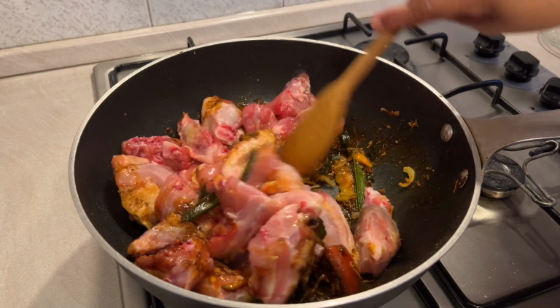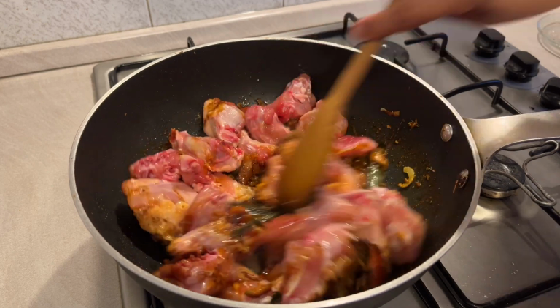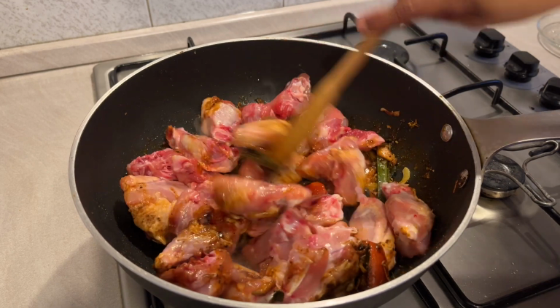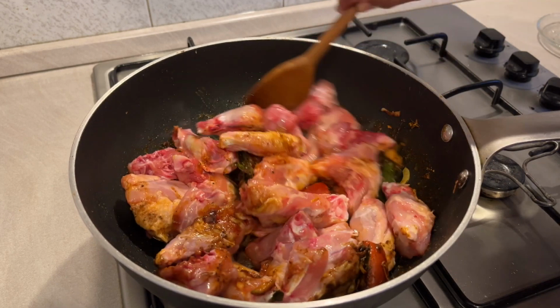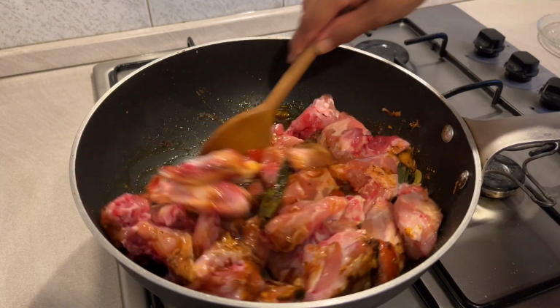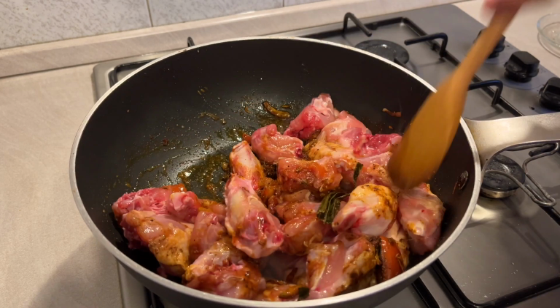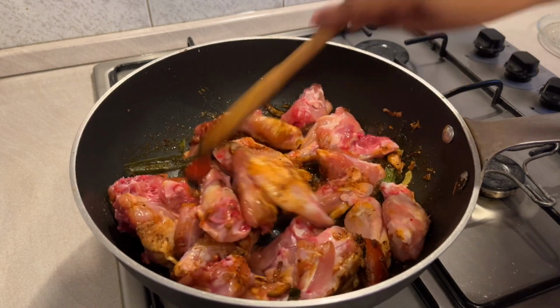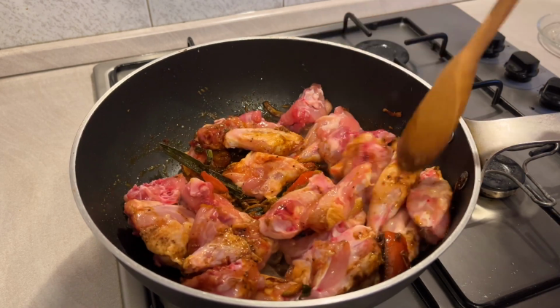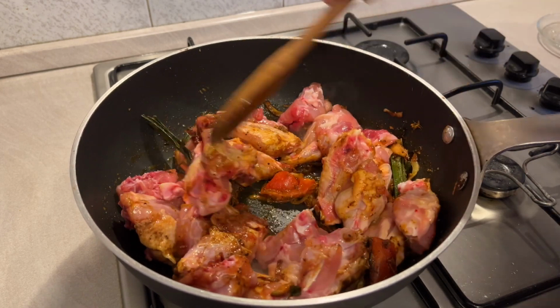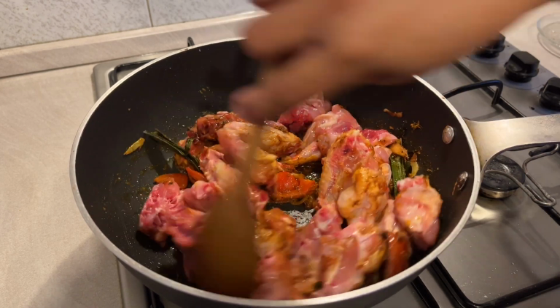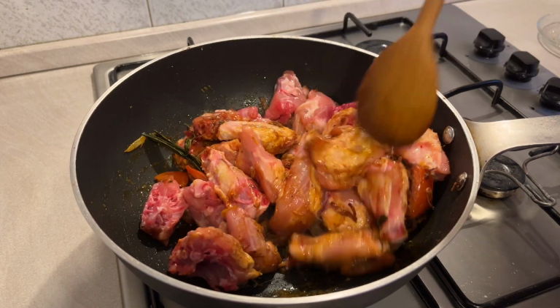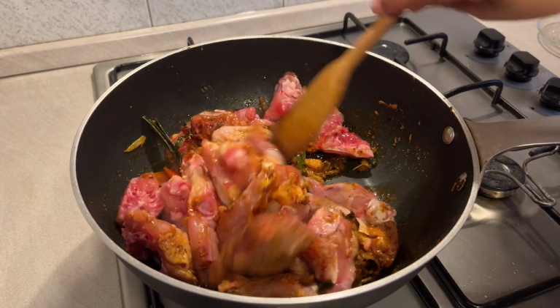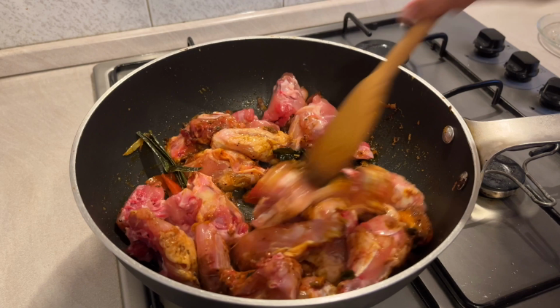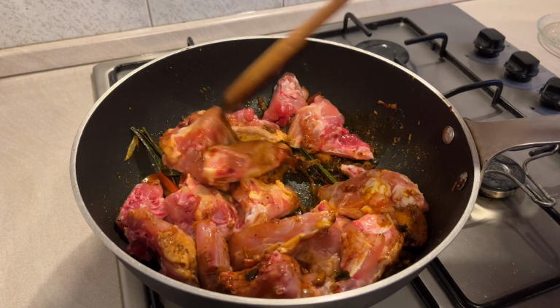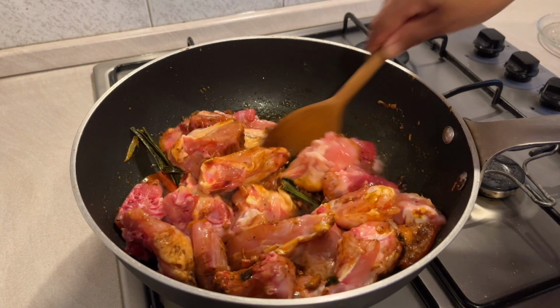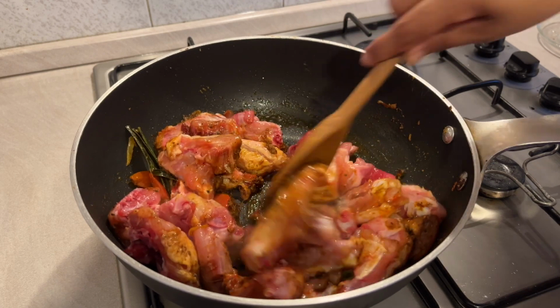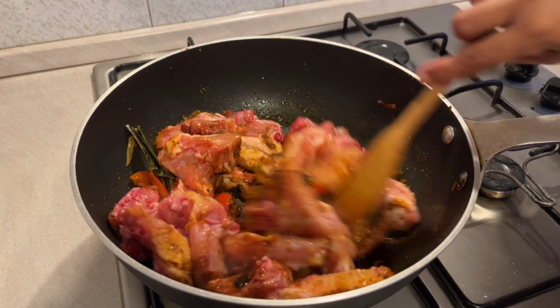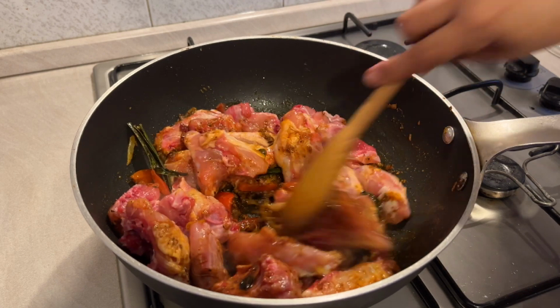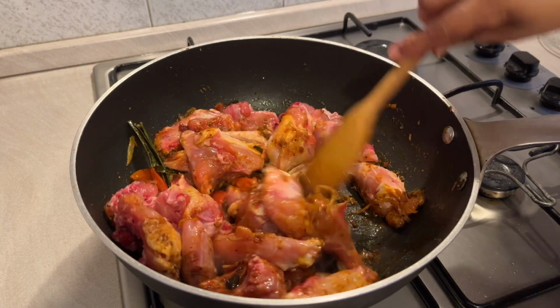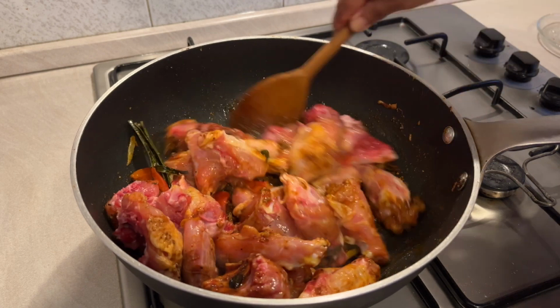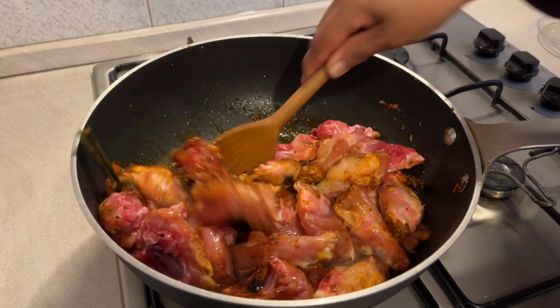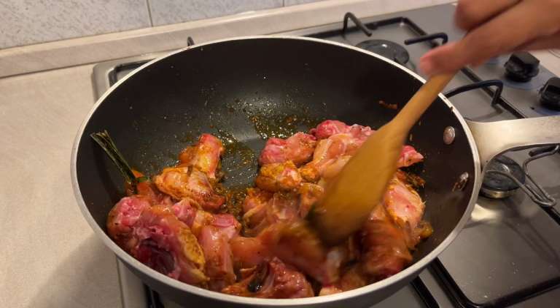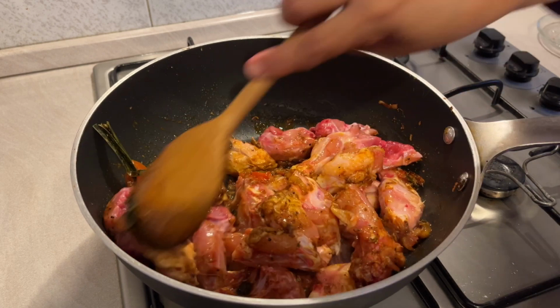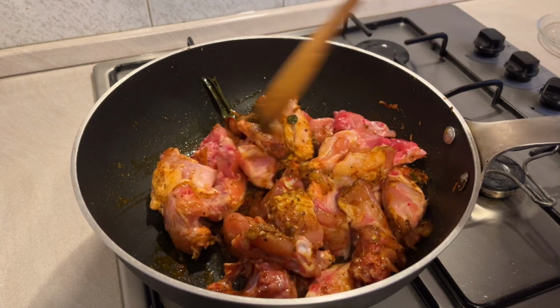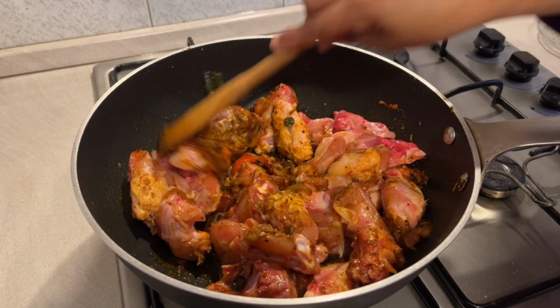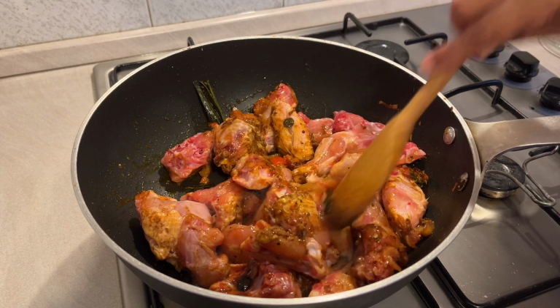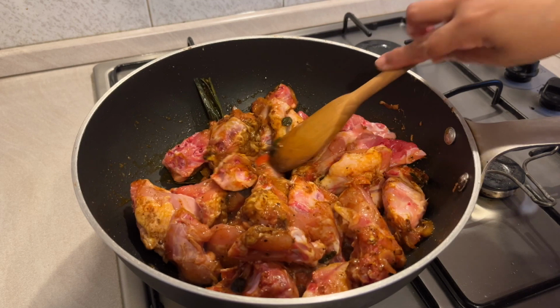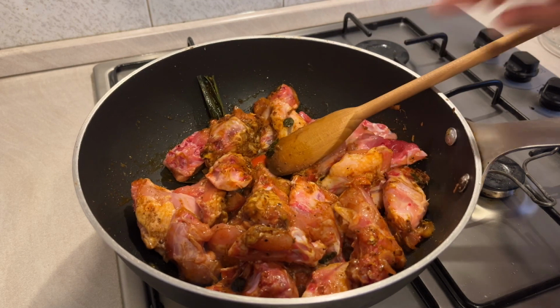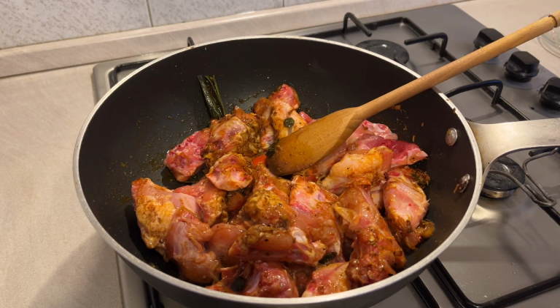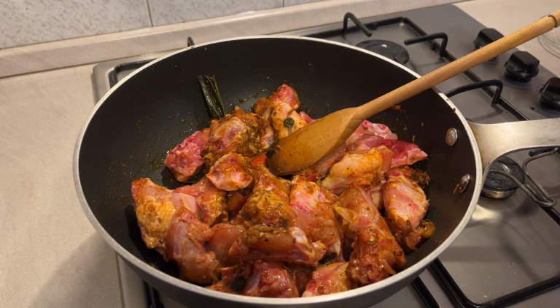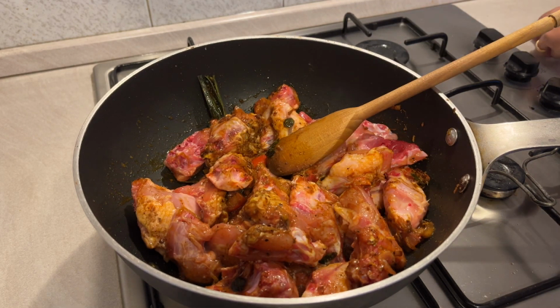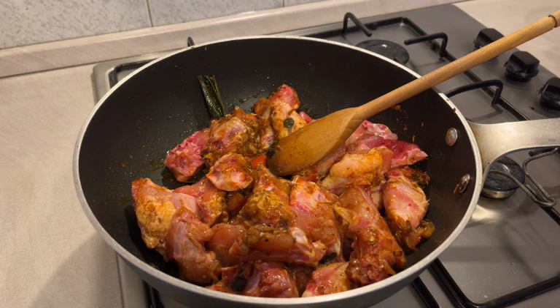Let's use 1-2 cups of water and make it a small amount of water, then cut the water into the water.